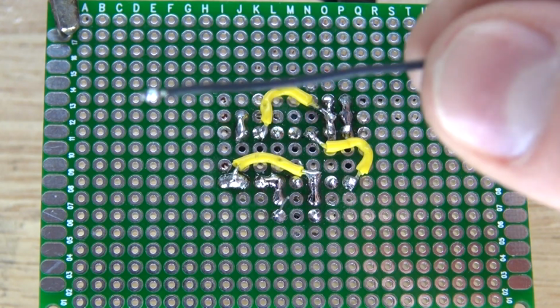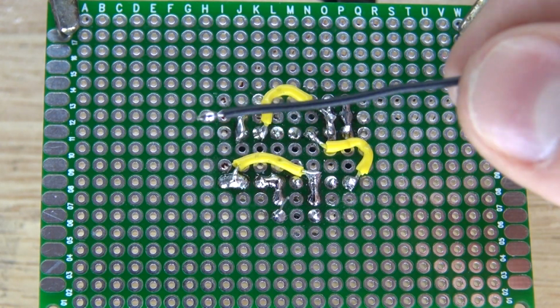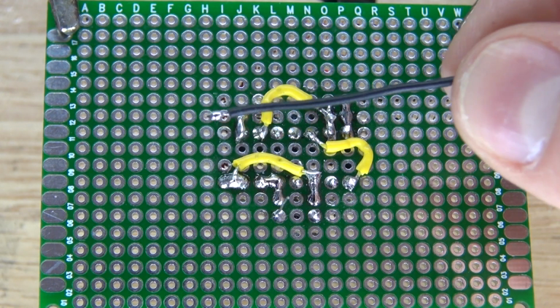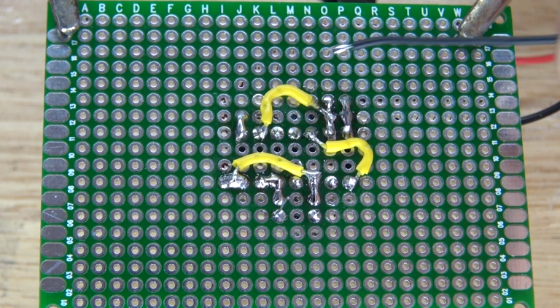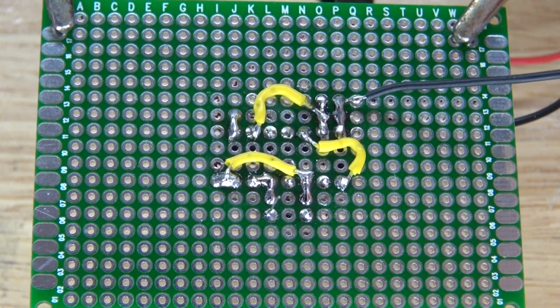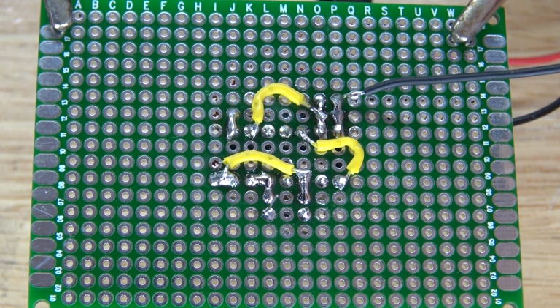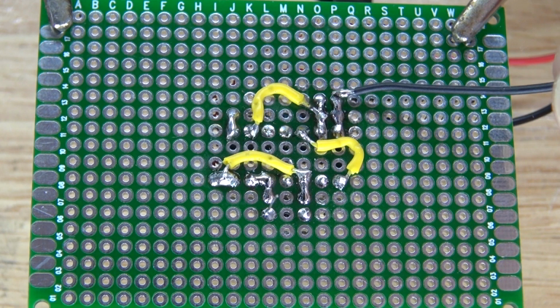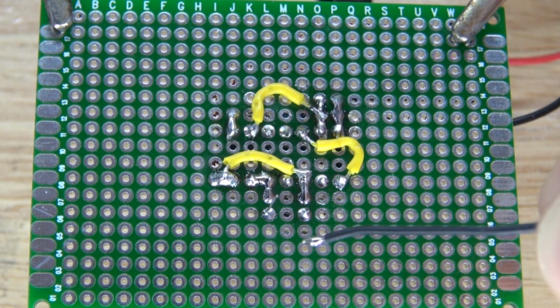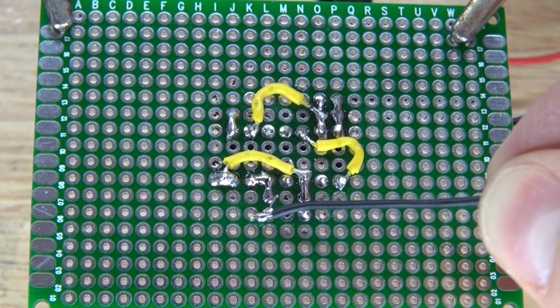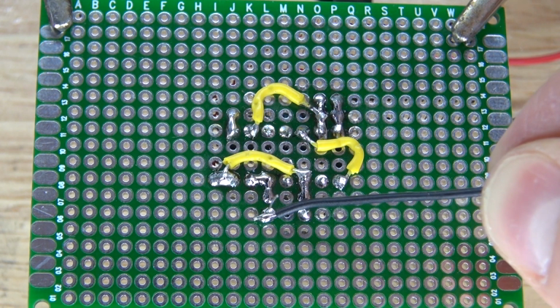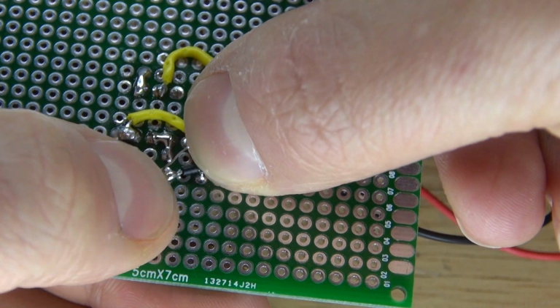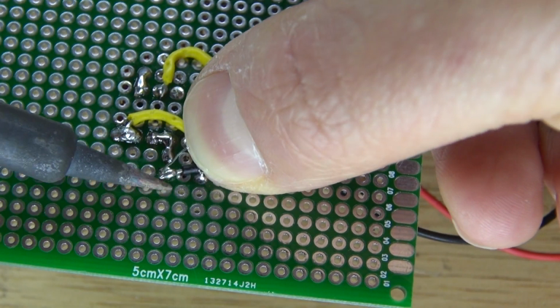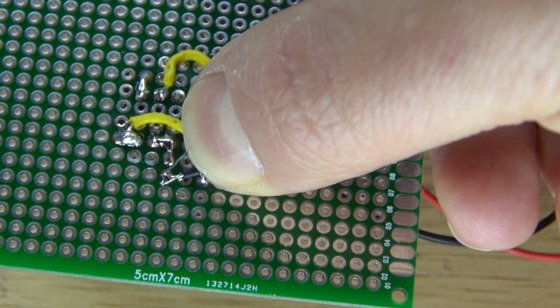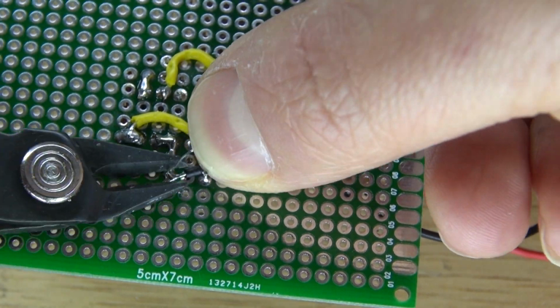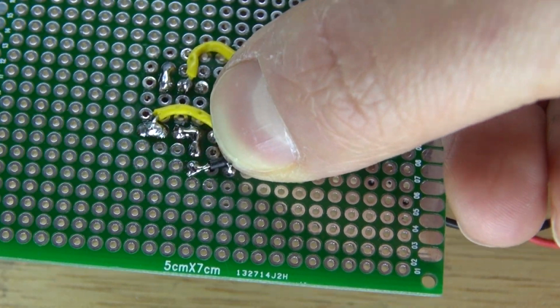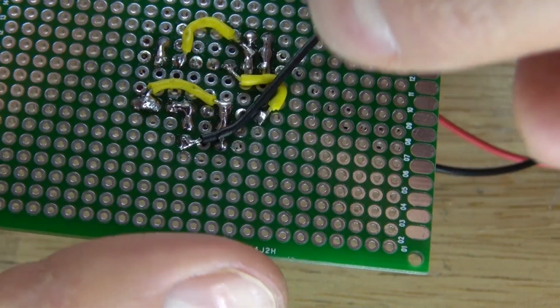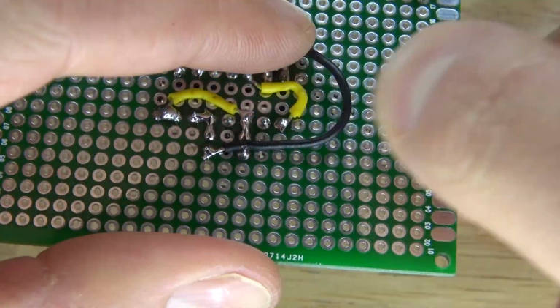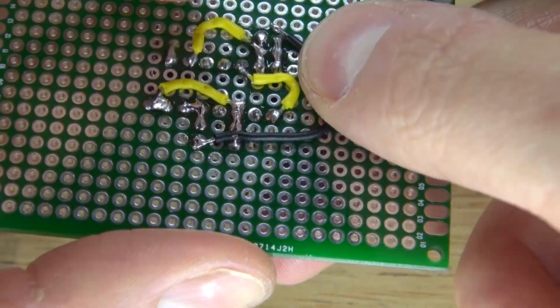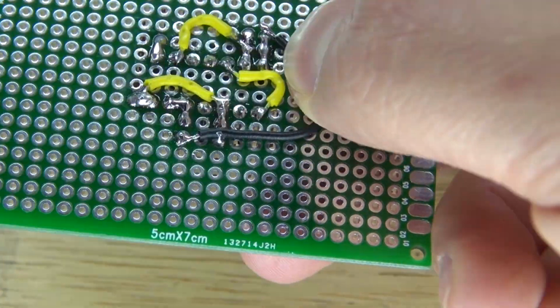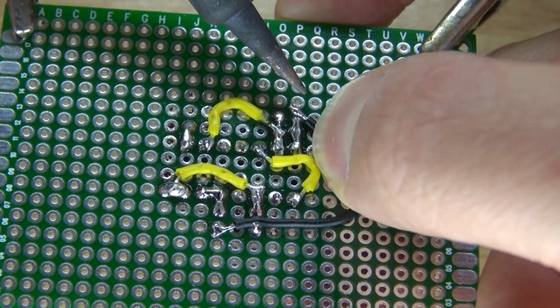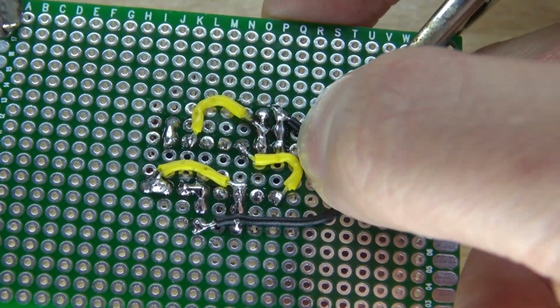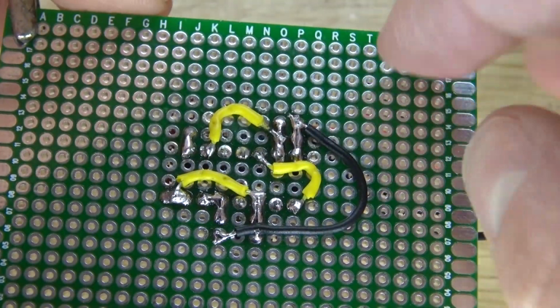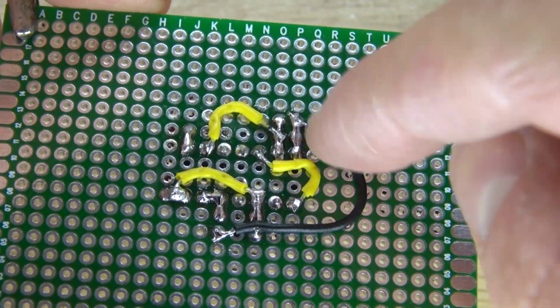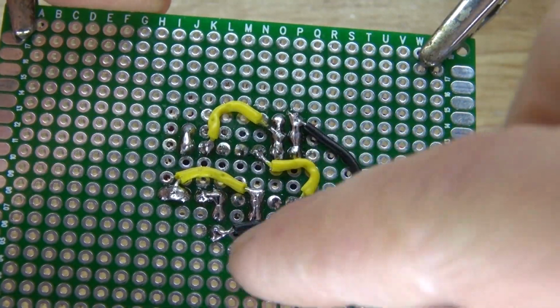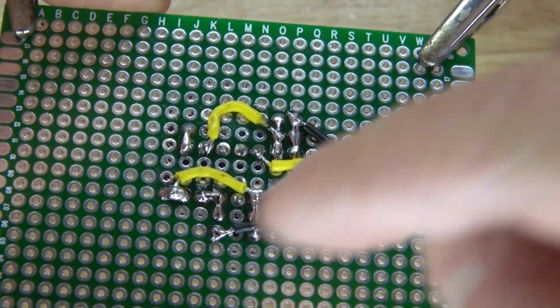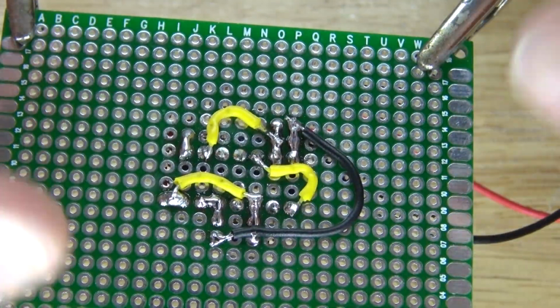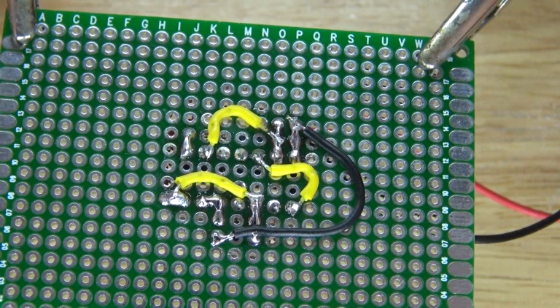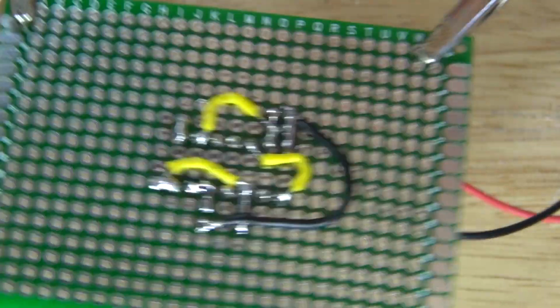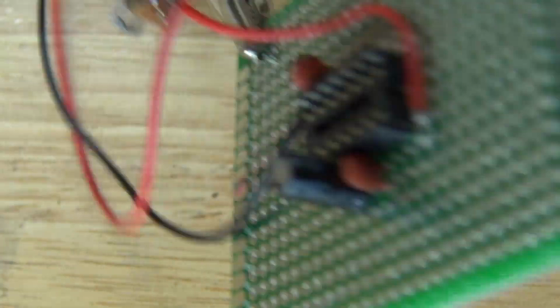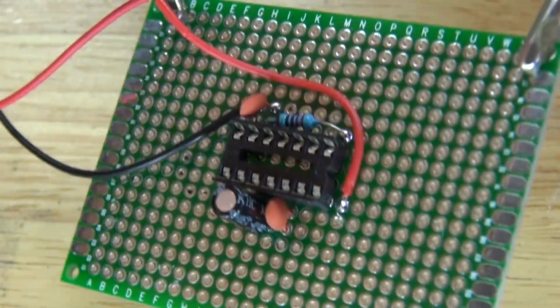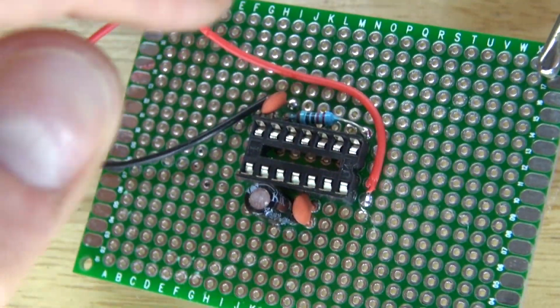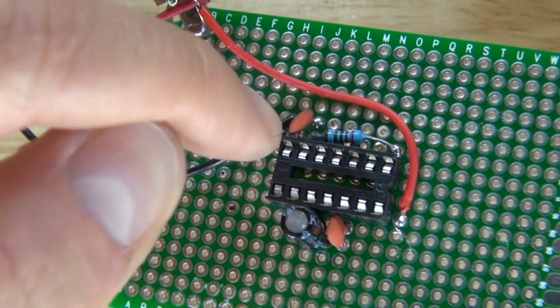Next, take a negative wire, solder it to pin 7, and then solder it to the negative portion of the ceramic capacitor which is on pin 12. Pin 7 and the capacitor are now grounded. It should look just like this.